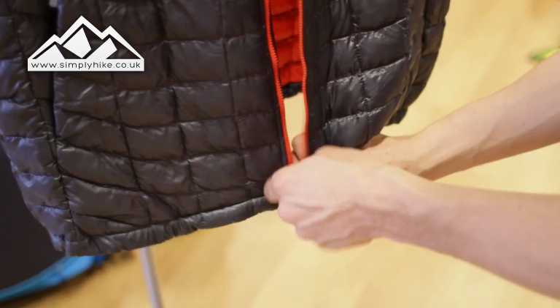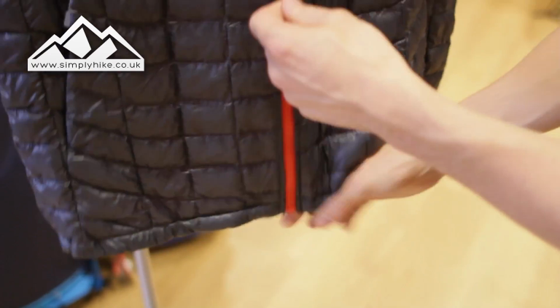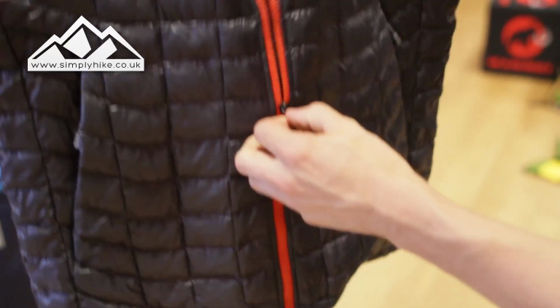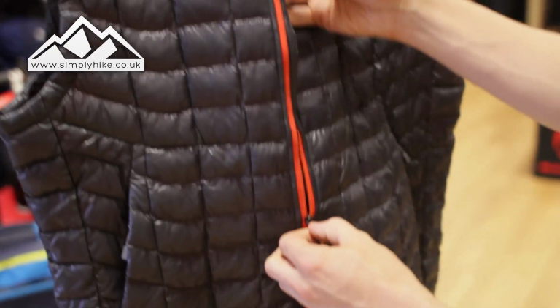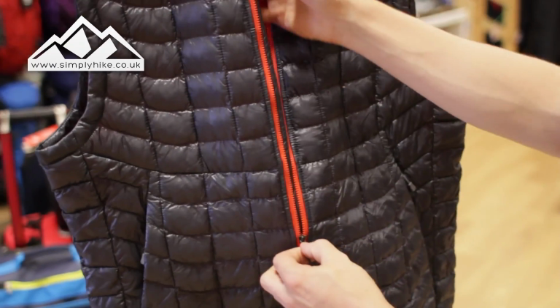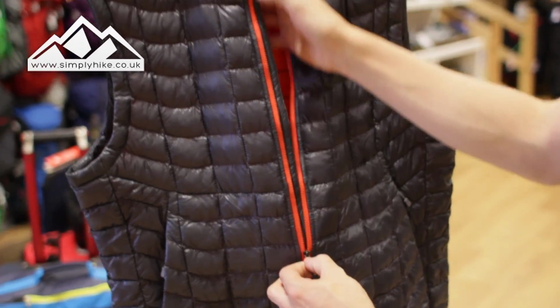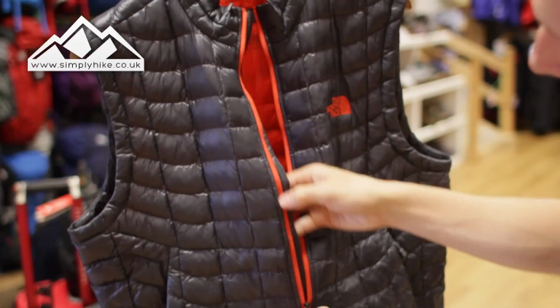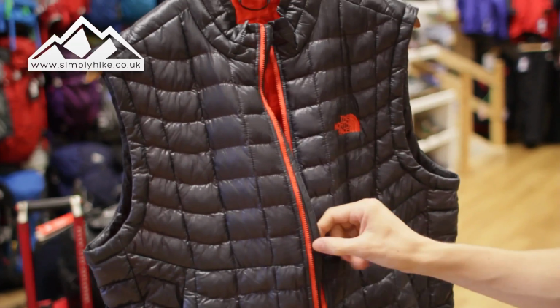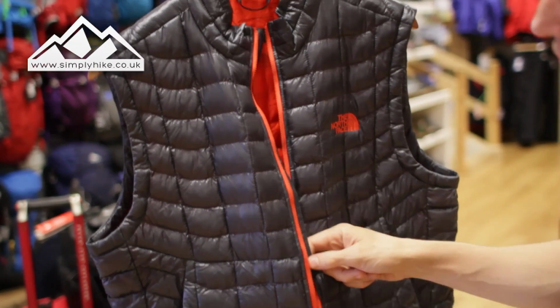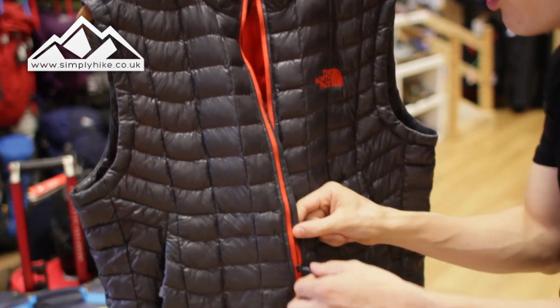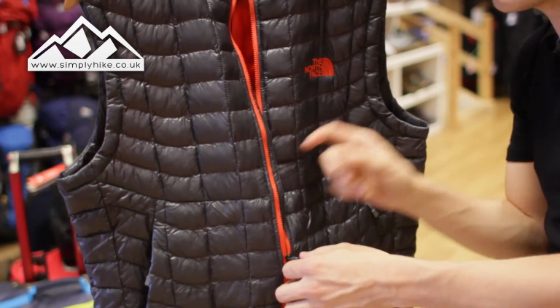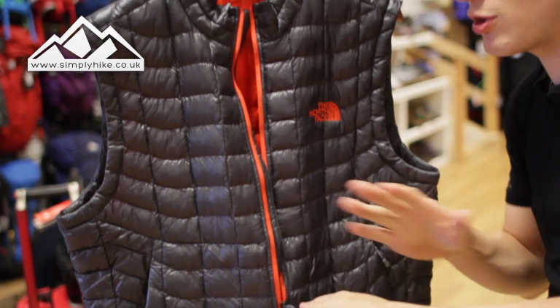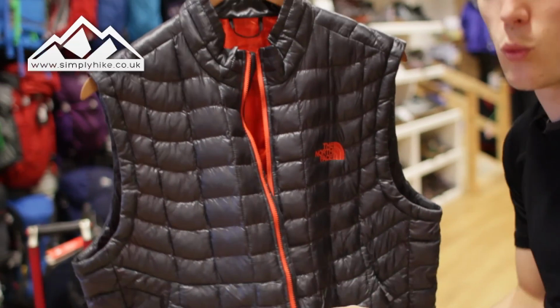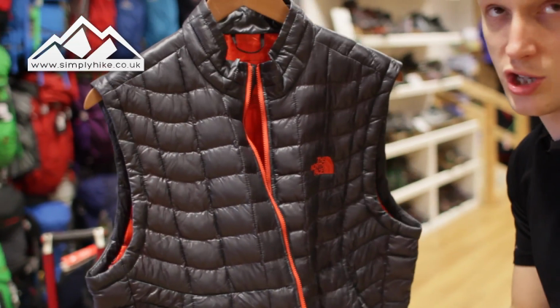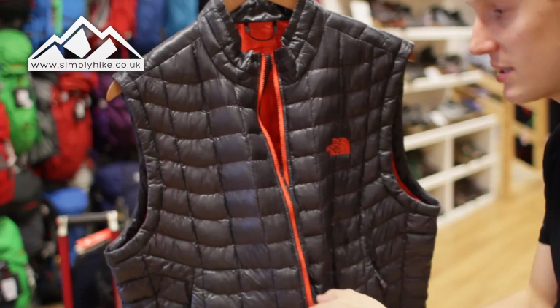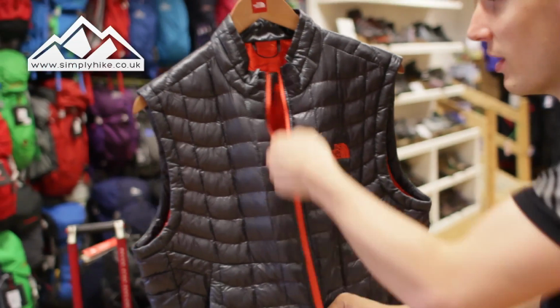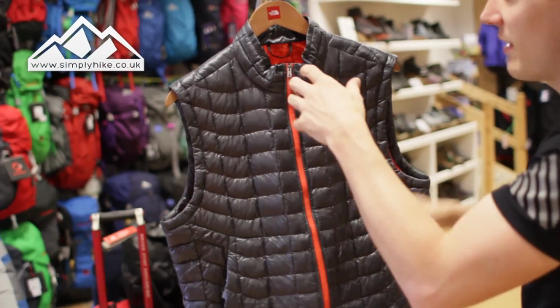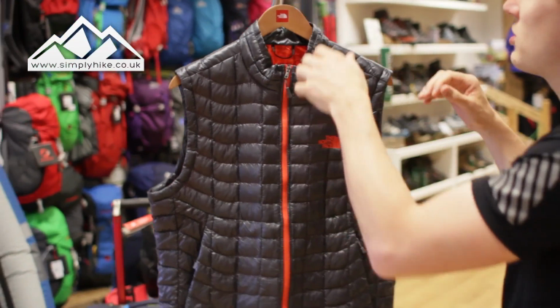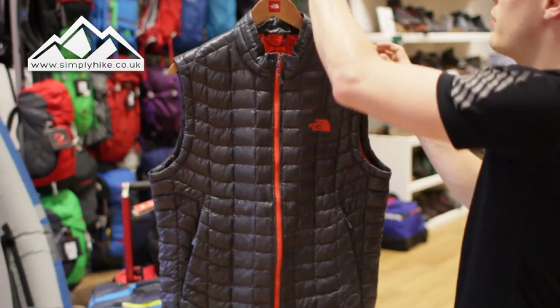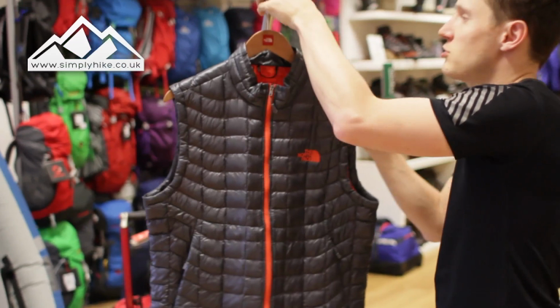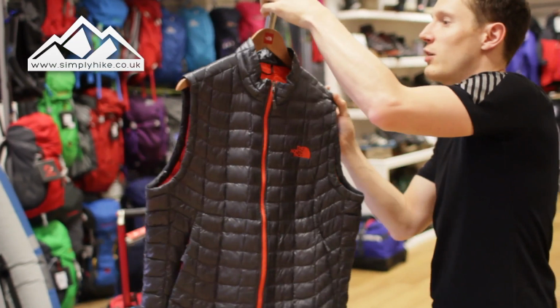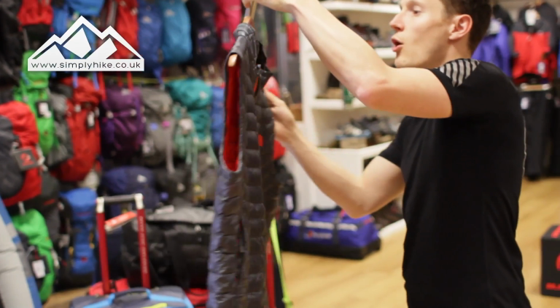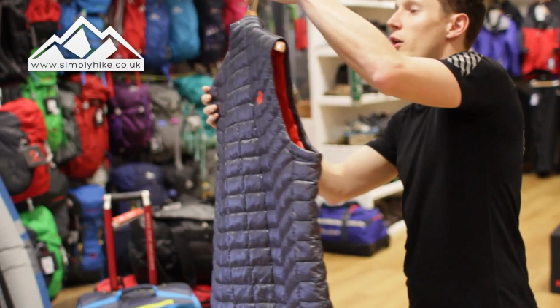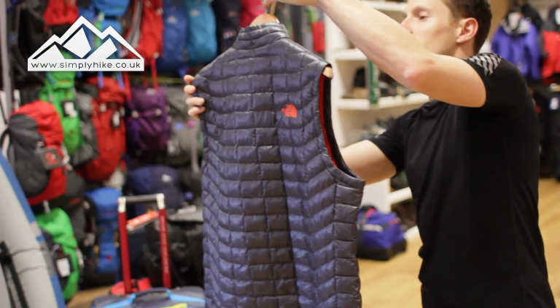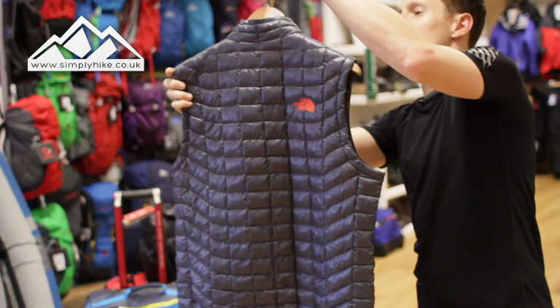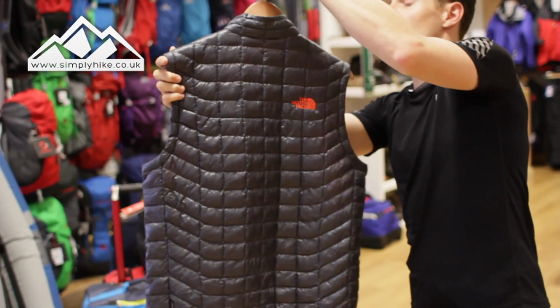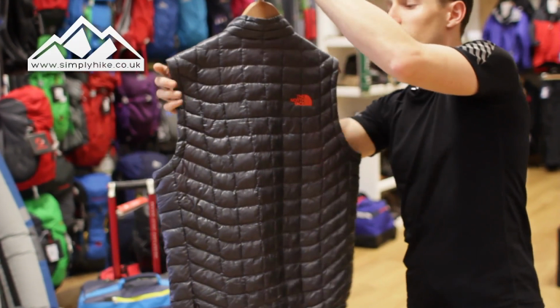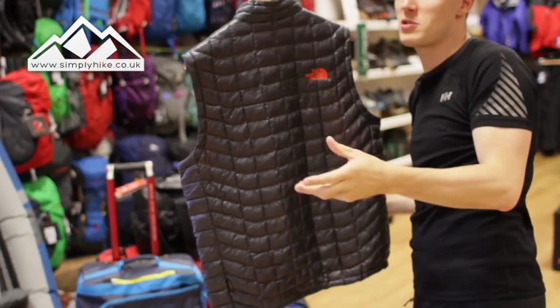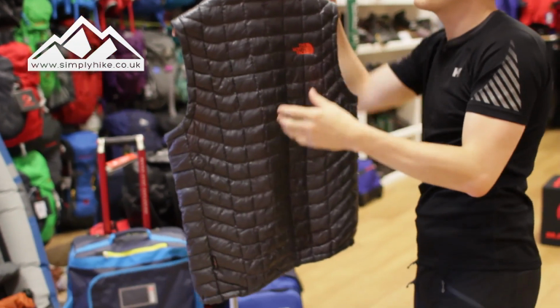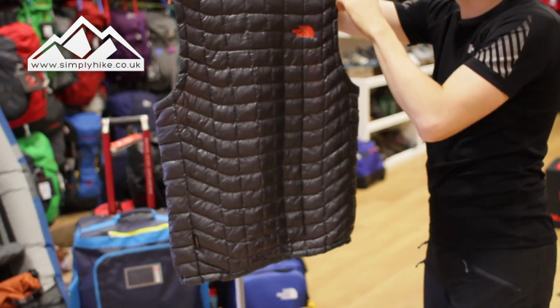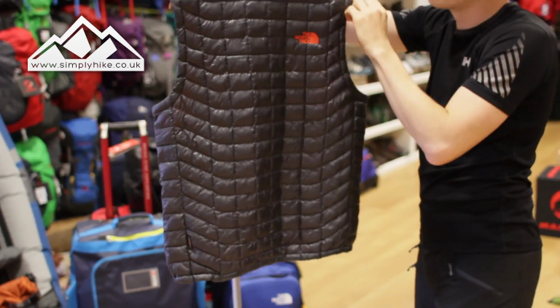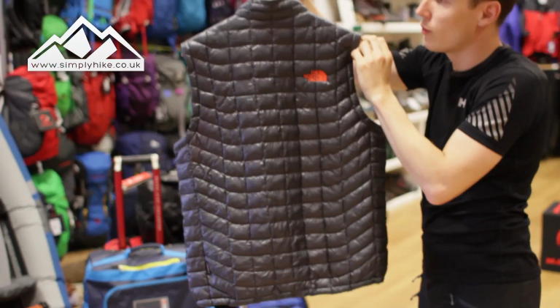While I do the zip up, you can probably notice this storm flap here — that's really about reducing wind chill rather than waterproofing. That's what this gilet is really about: taking off those early autumn and winter chills, especially if you're going to be doing some early morning walking.